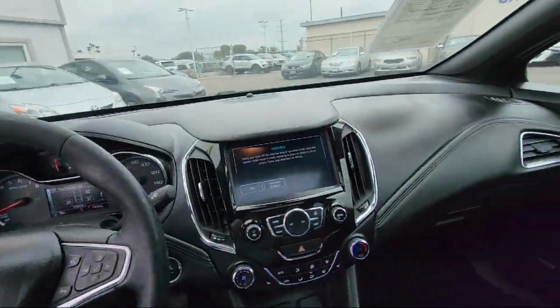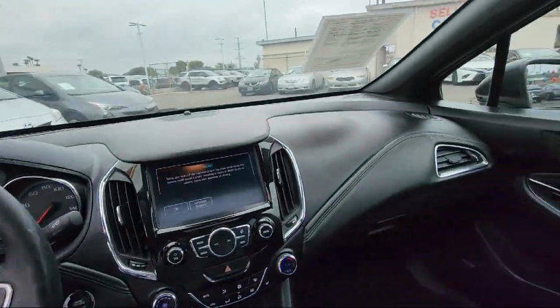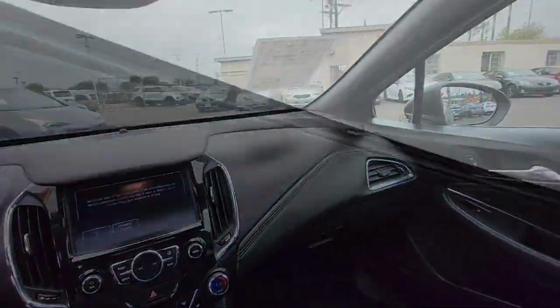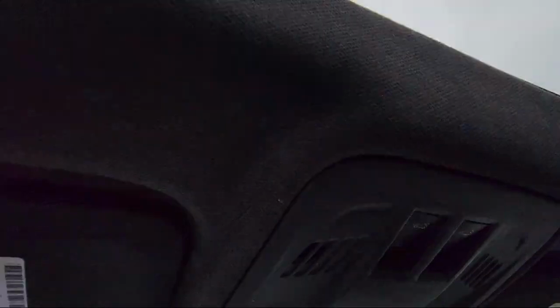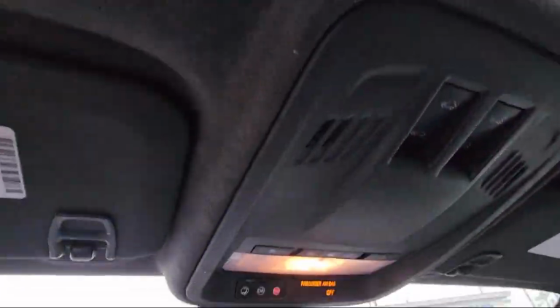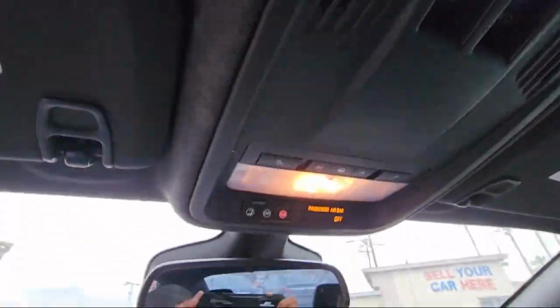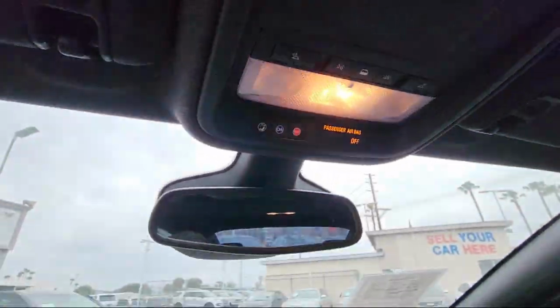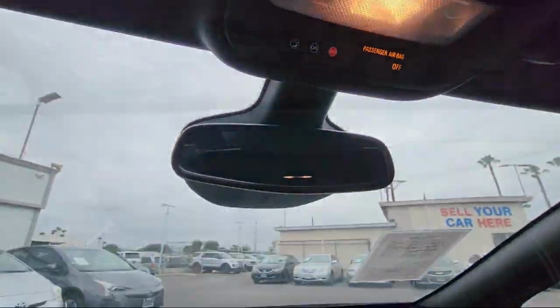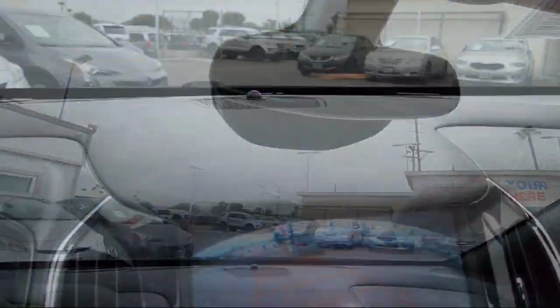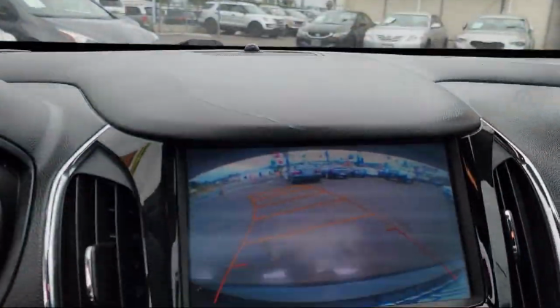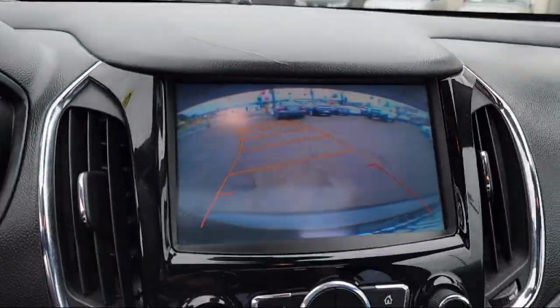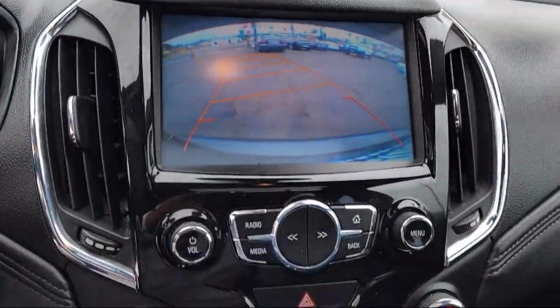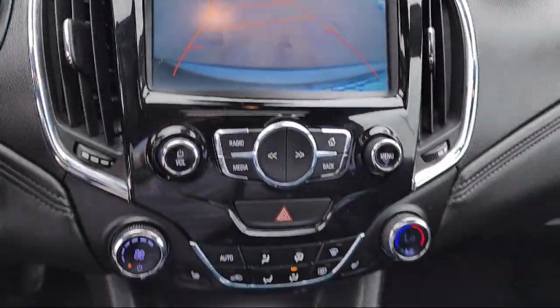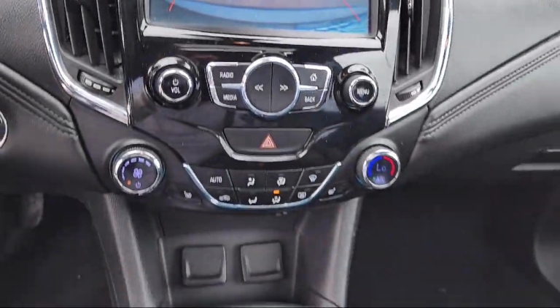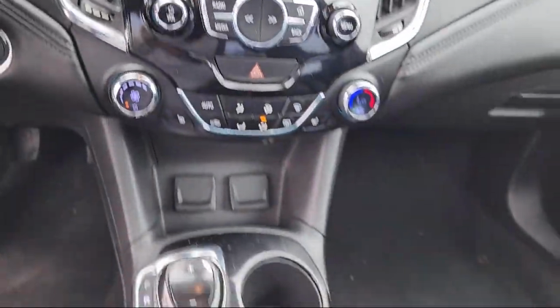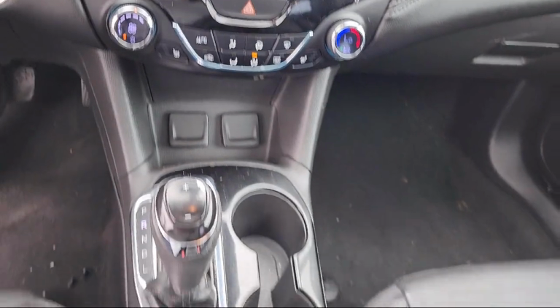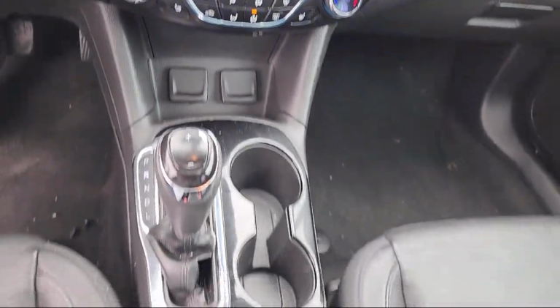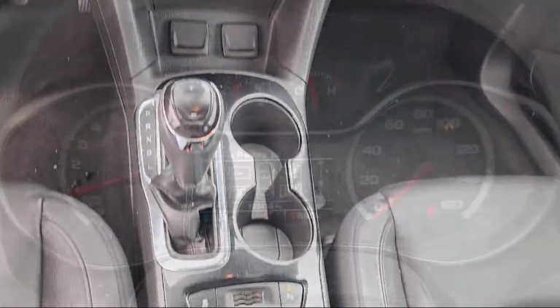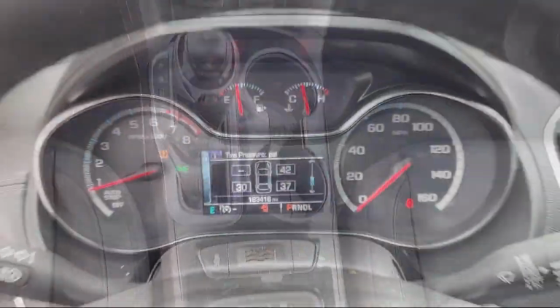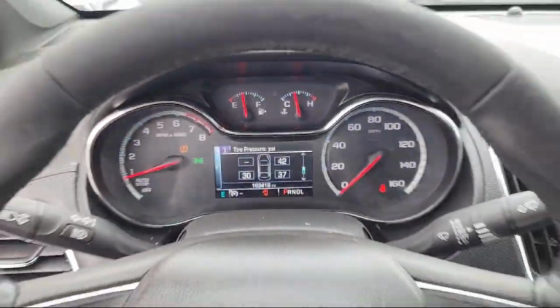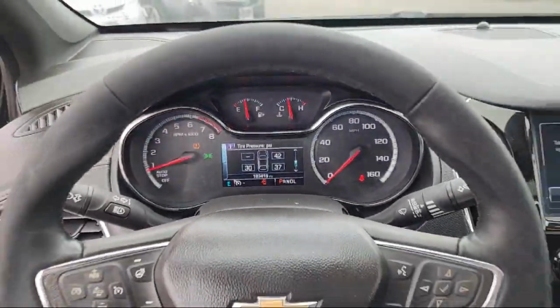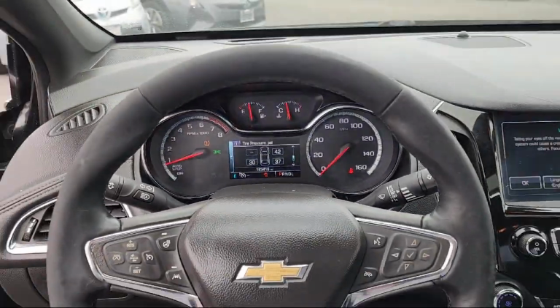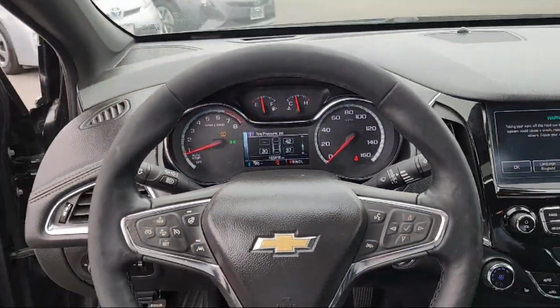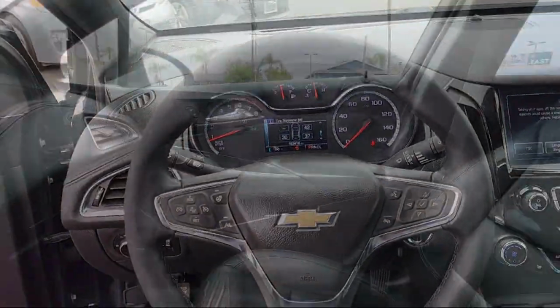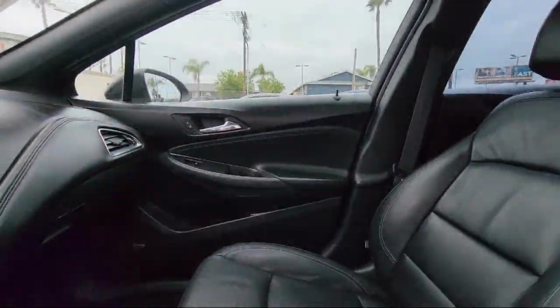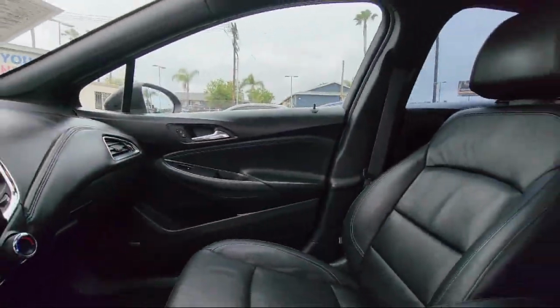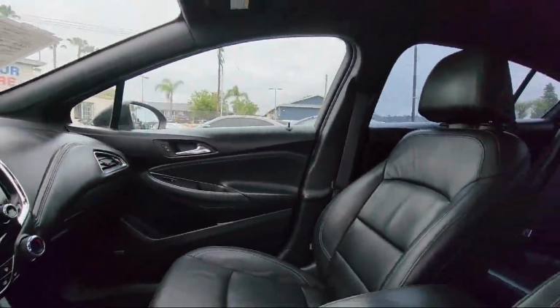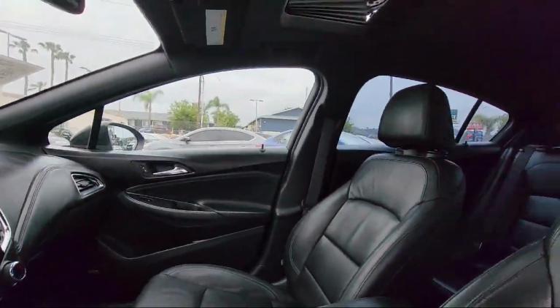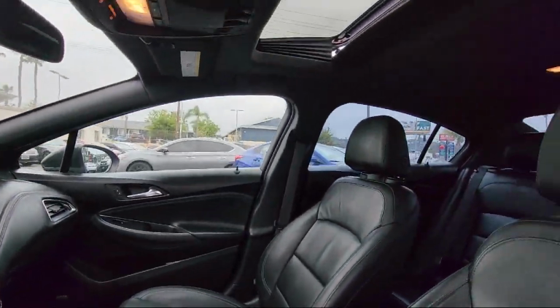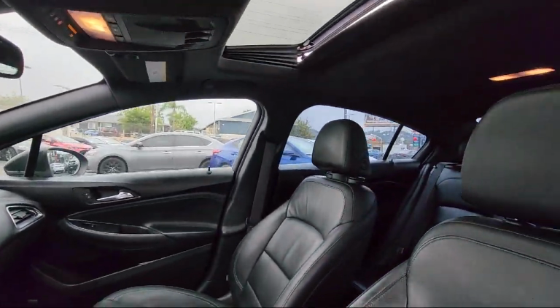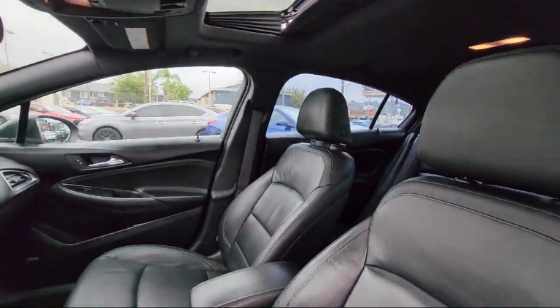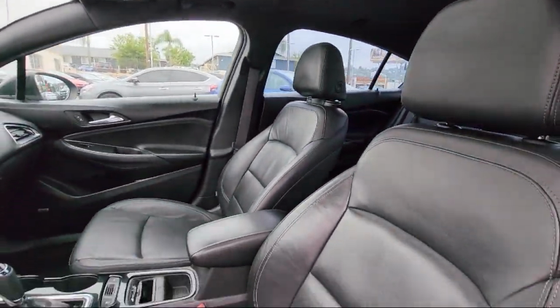Keyless Entry, Heated Front Seats, Rear Park Assist, Single Zone Auto Climate Control Air Conditioning, and much more.